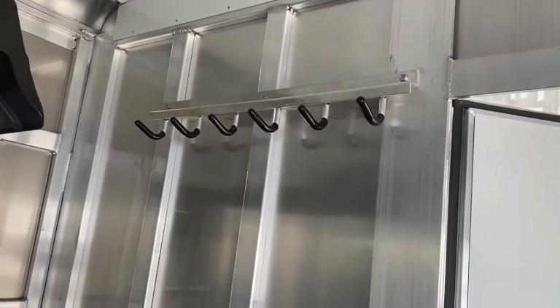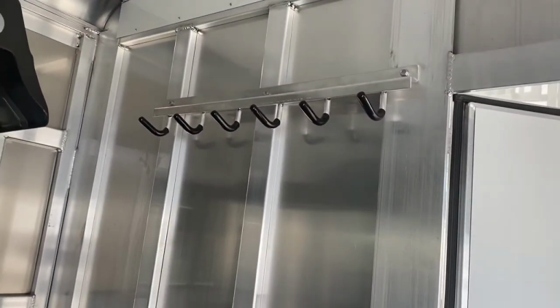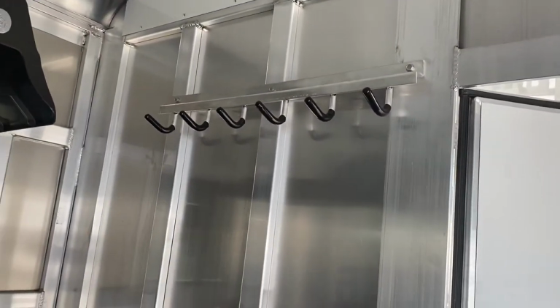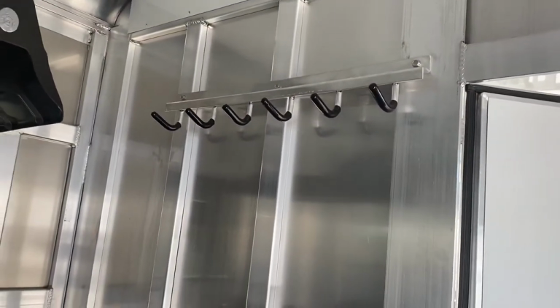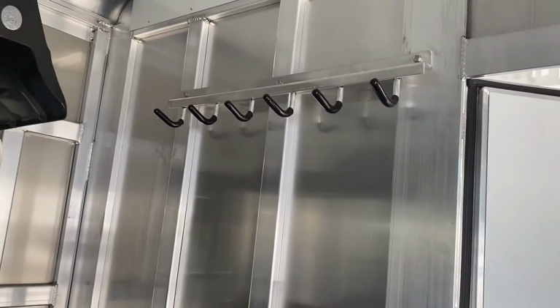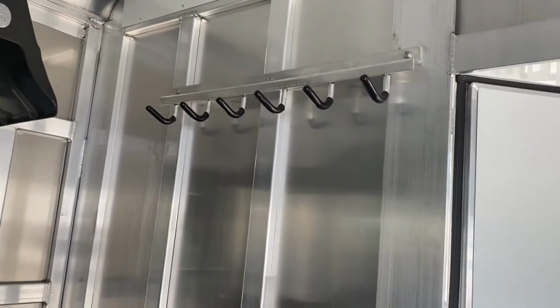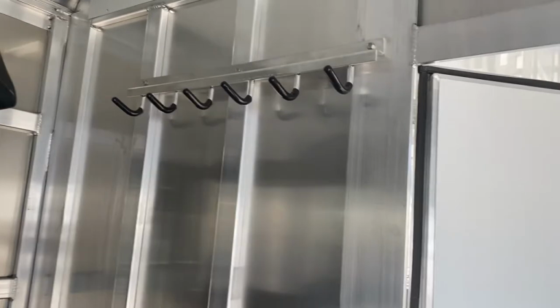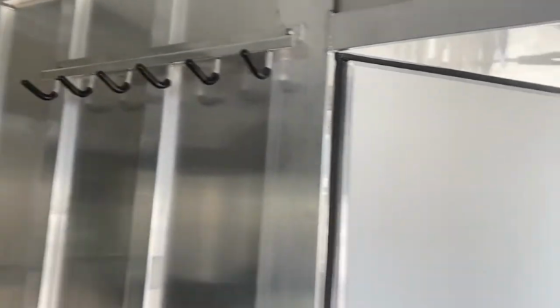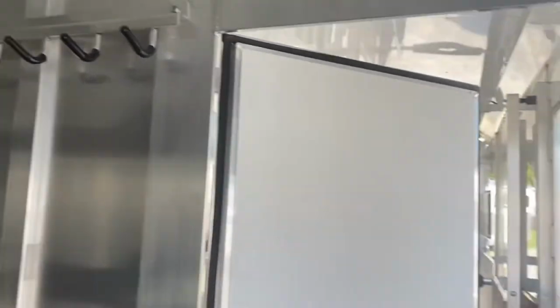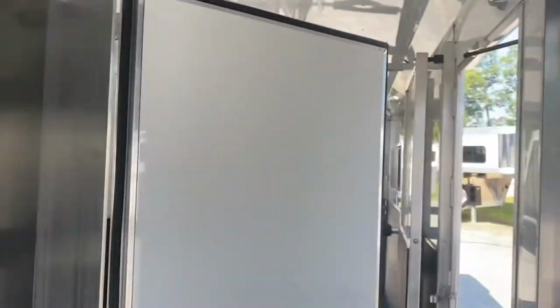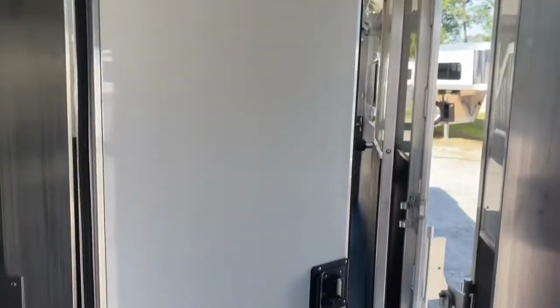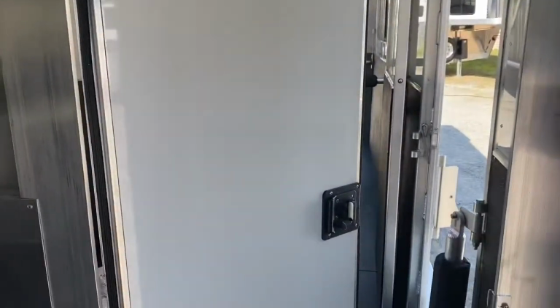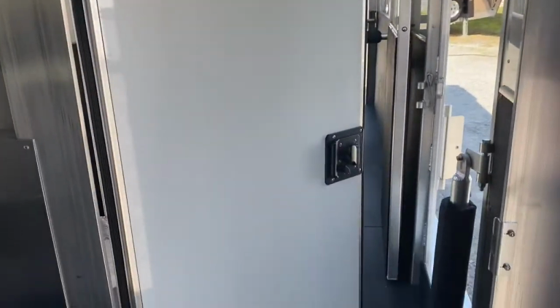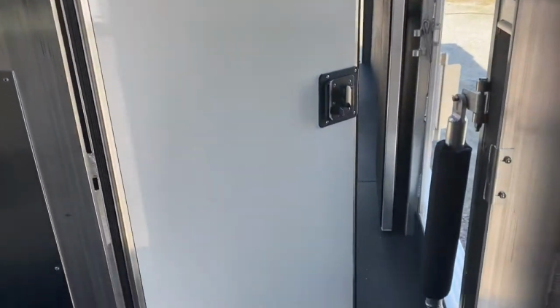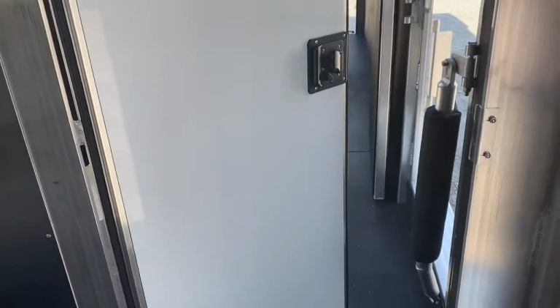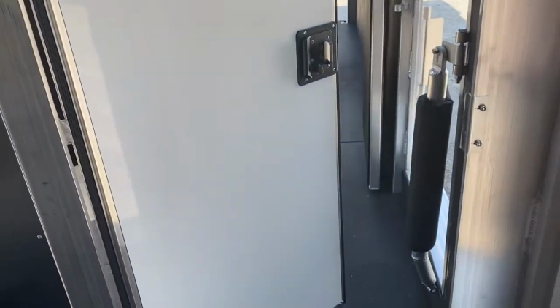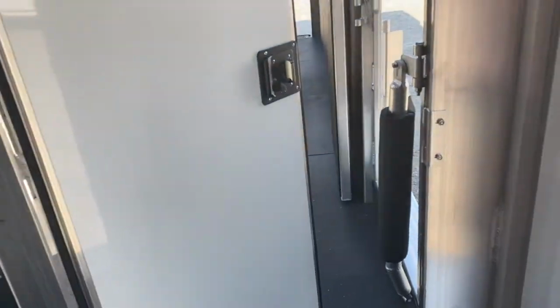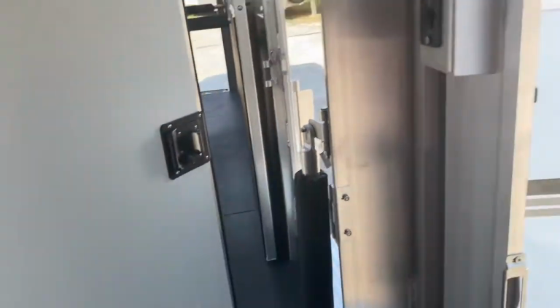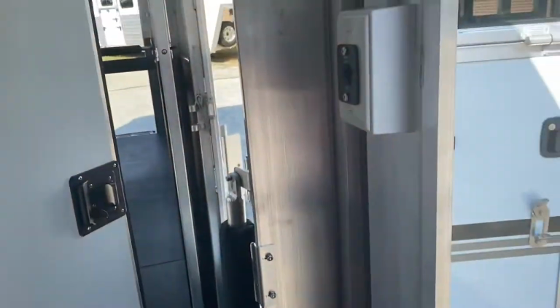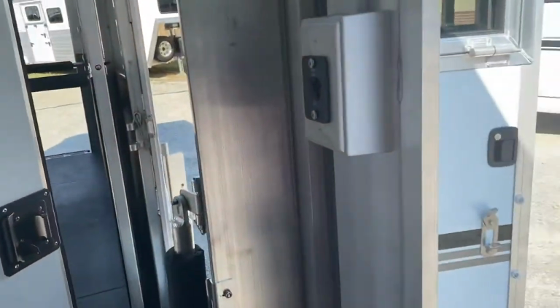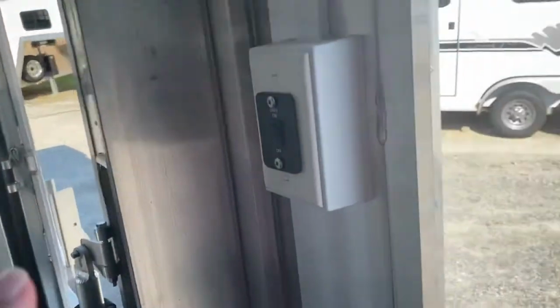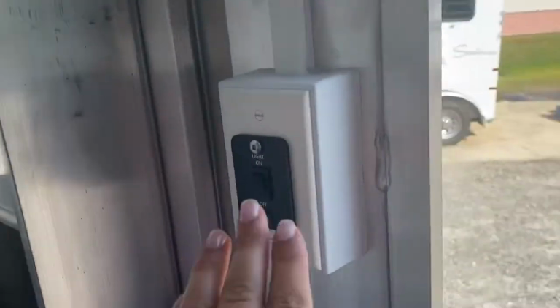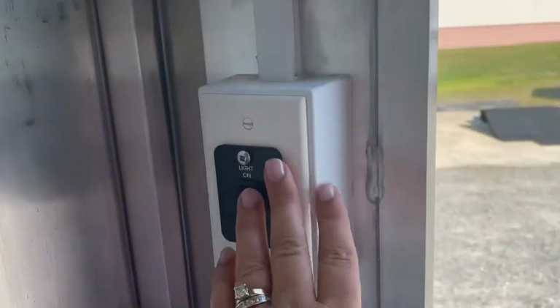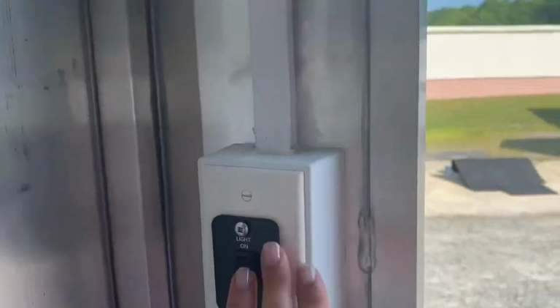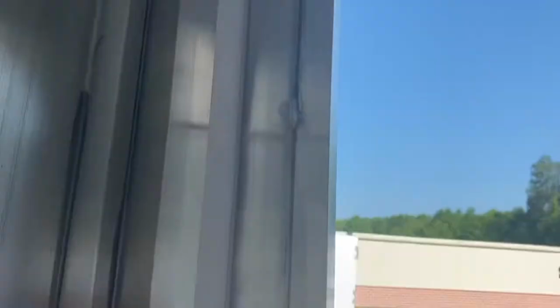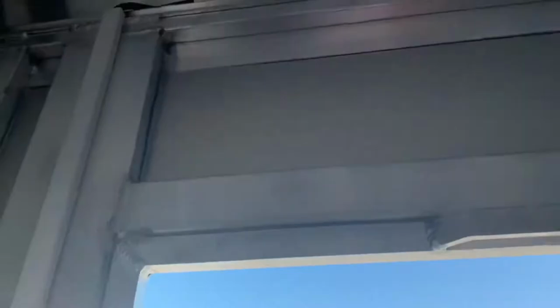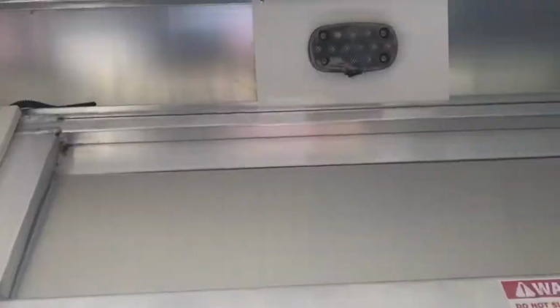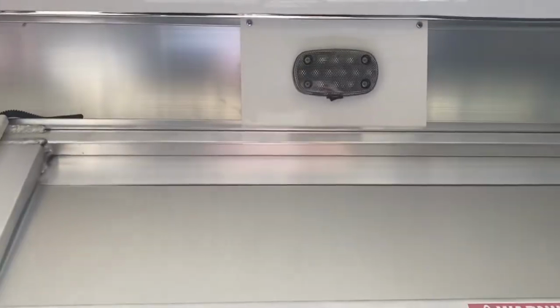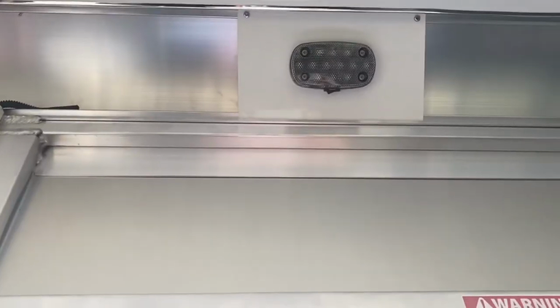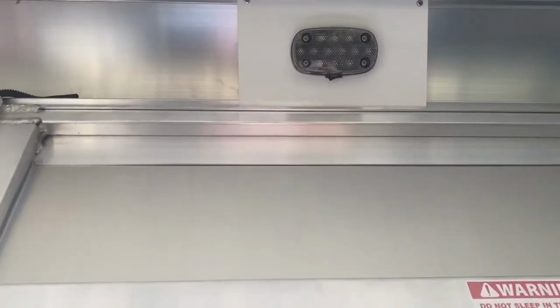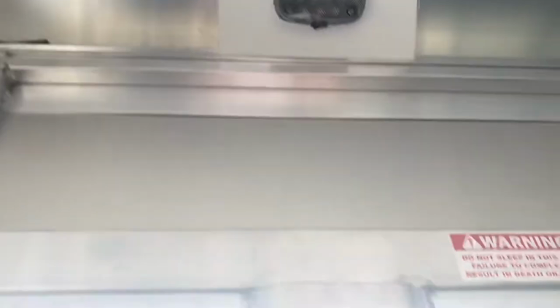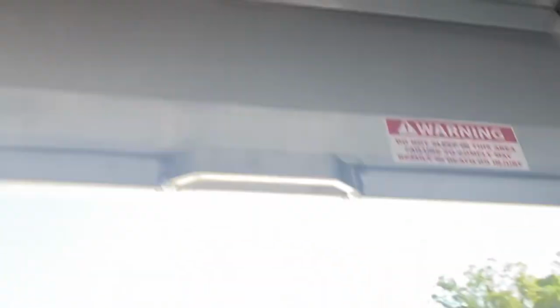There are bridle hooks, a walk-through door, and a switch for your interior light here in the dressing room.